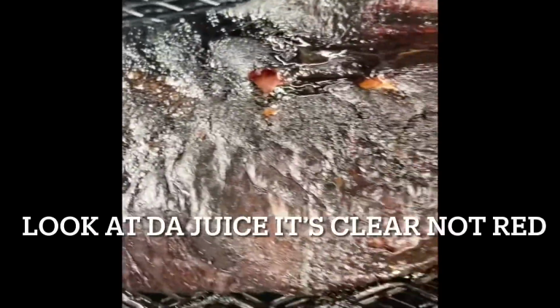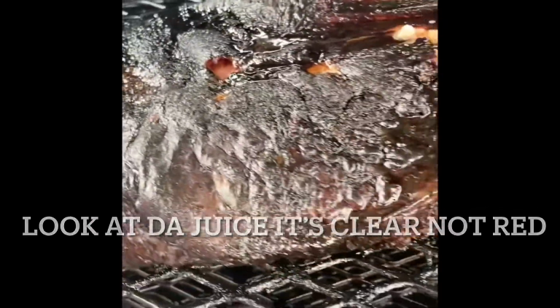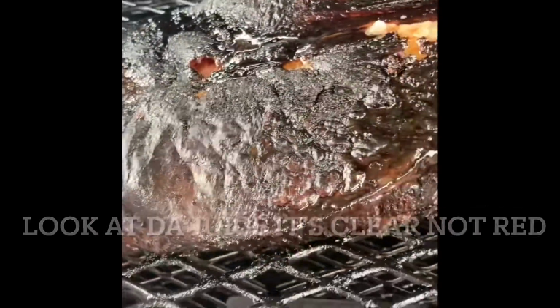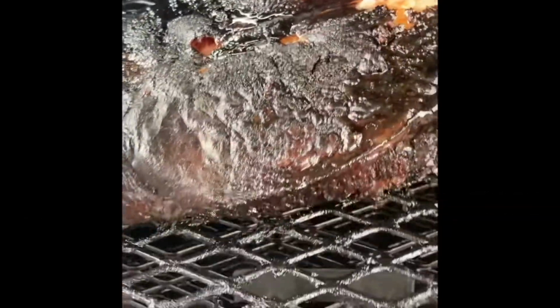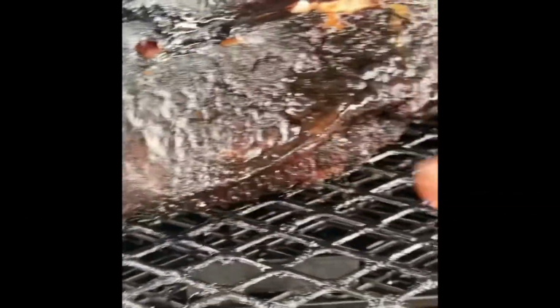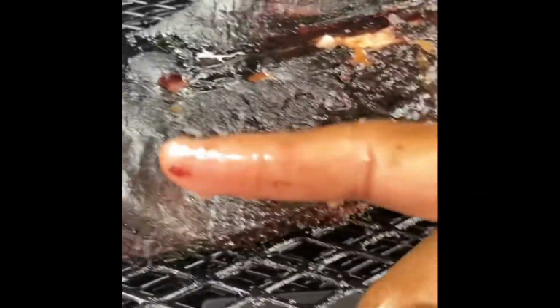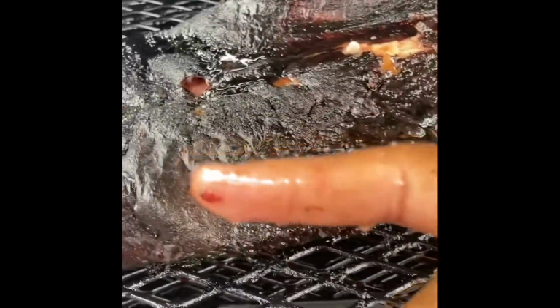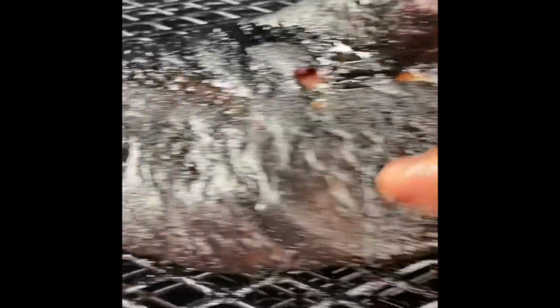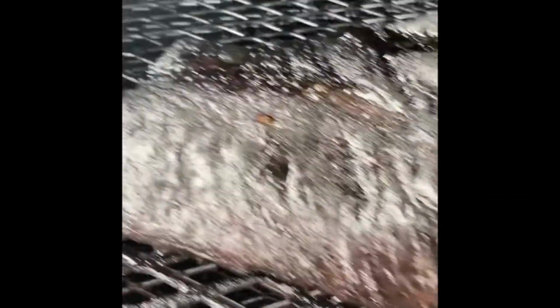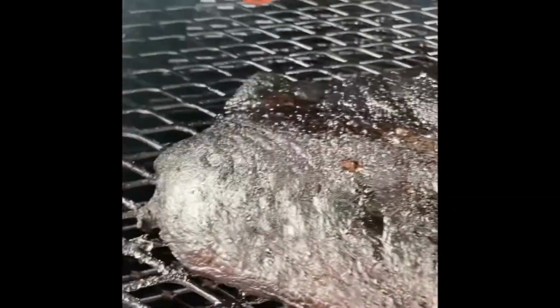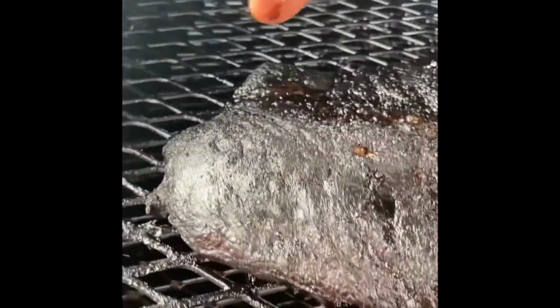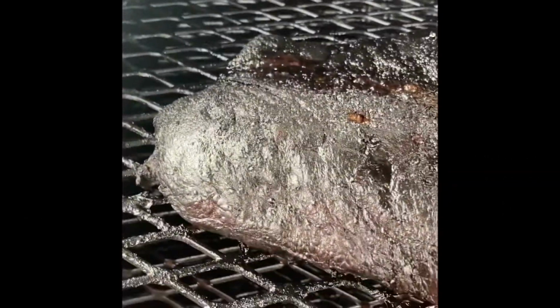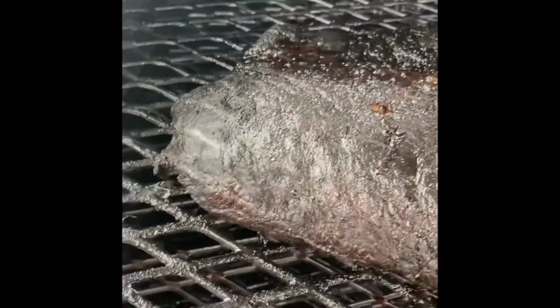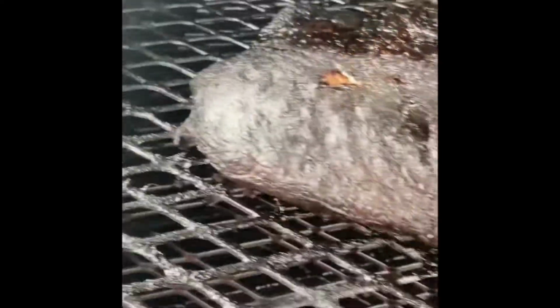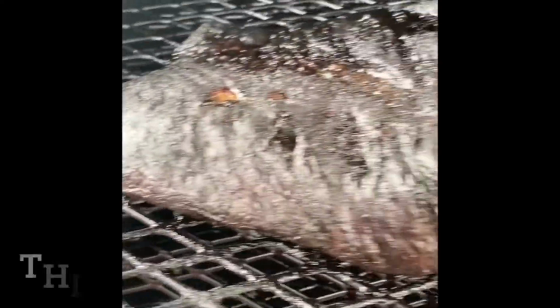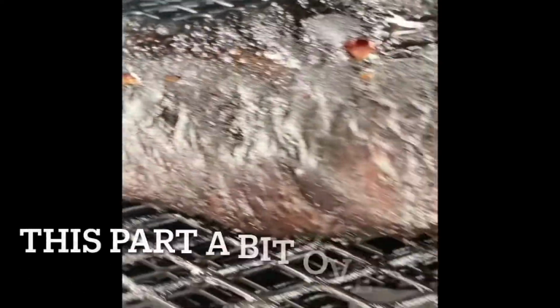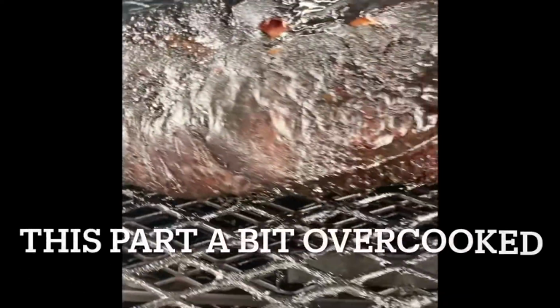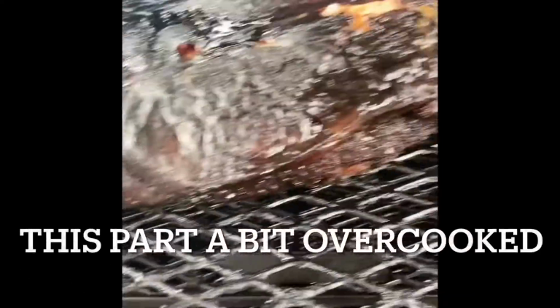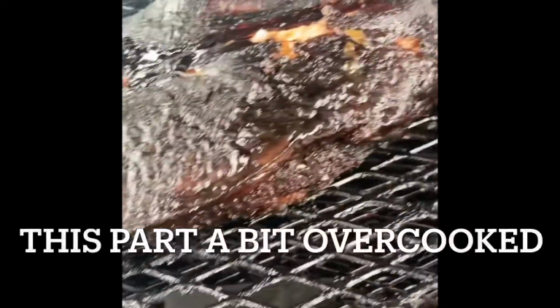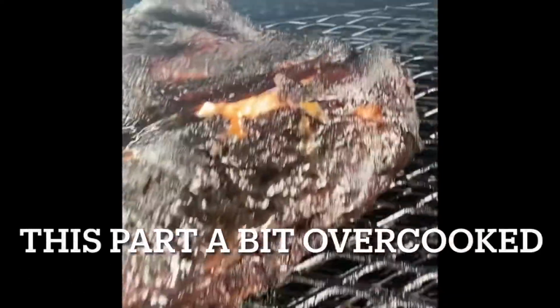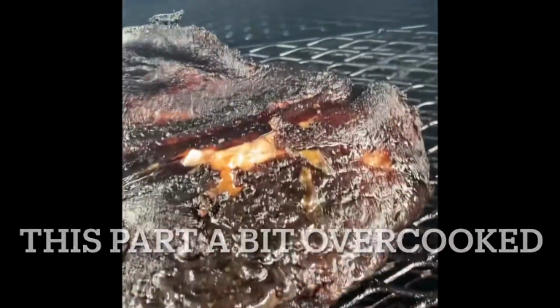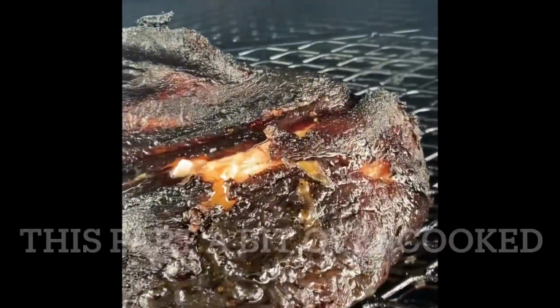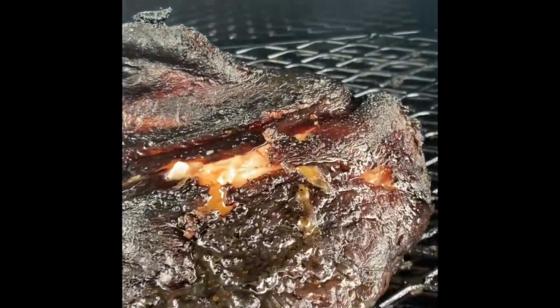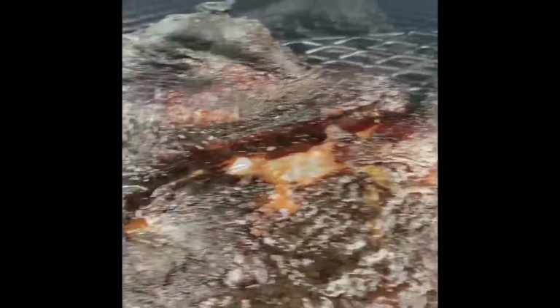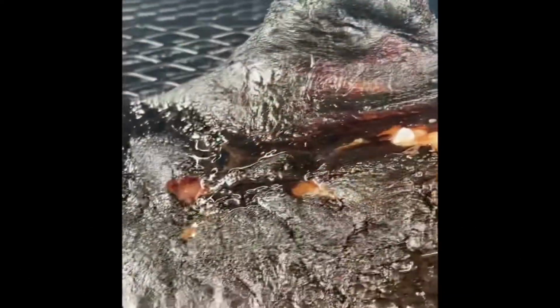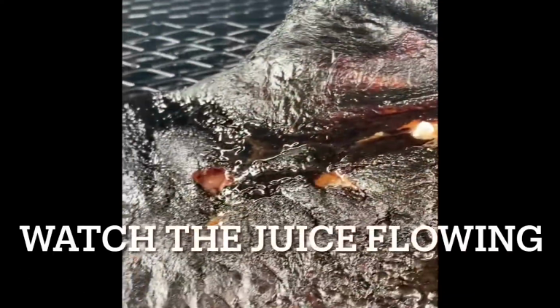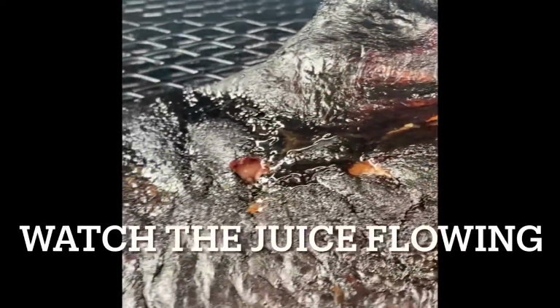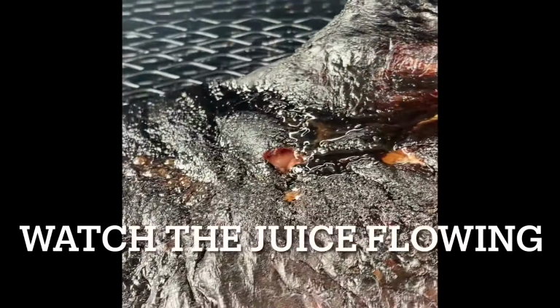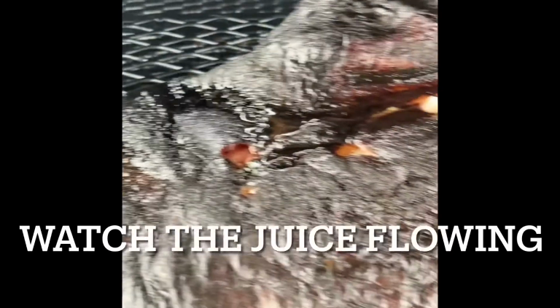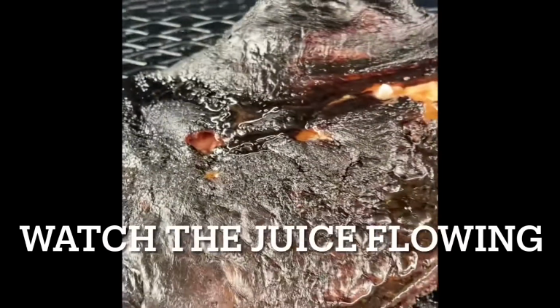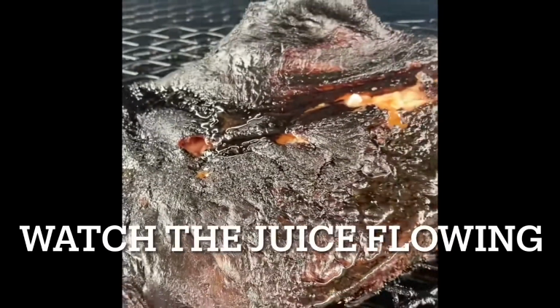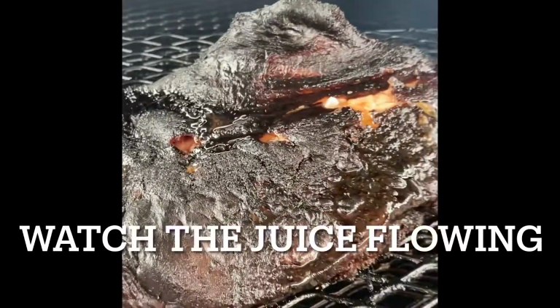There you go. See that? Down here on this edge — hot! Anyways, that's how you tab your brisket down without overcooking and undercooking. Peace out.